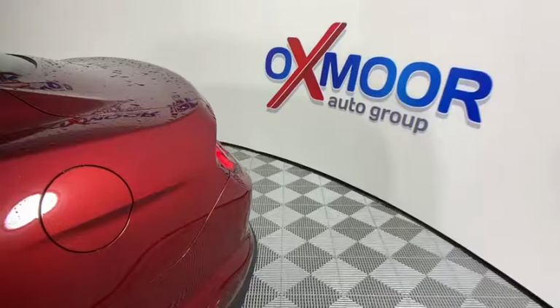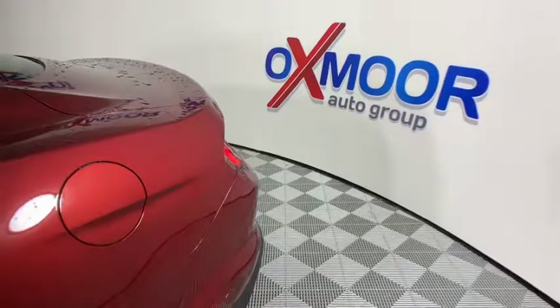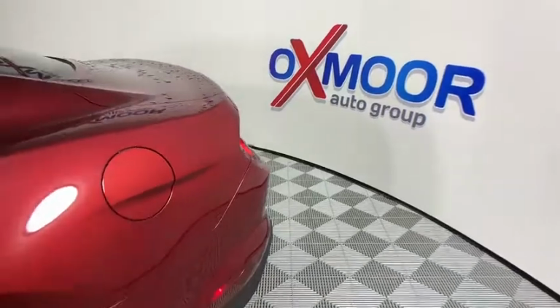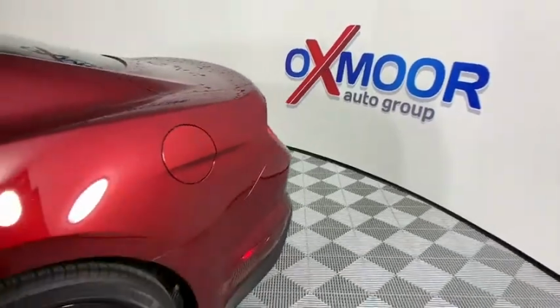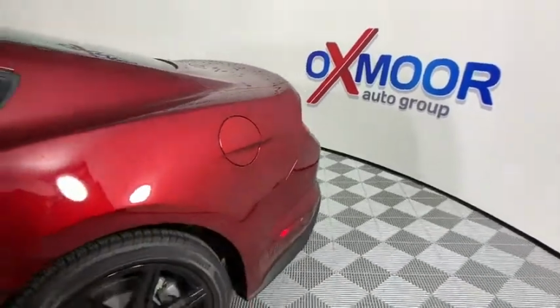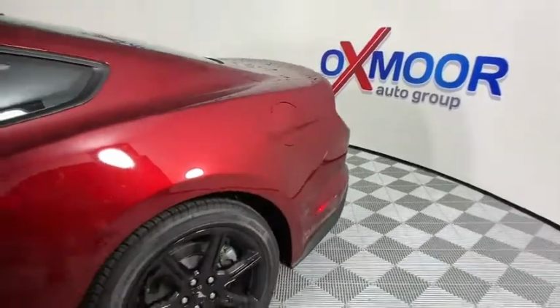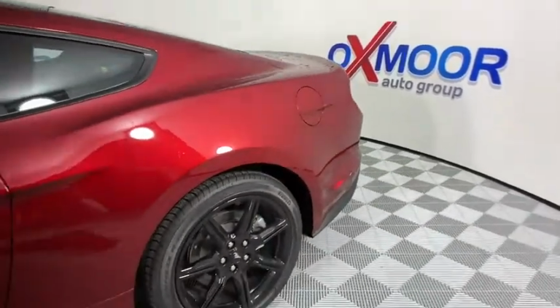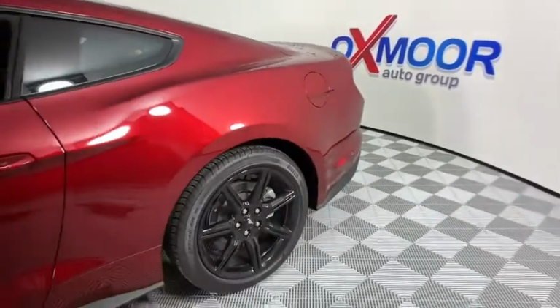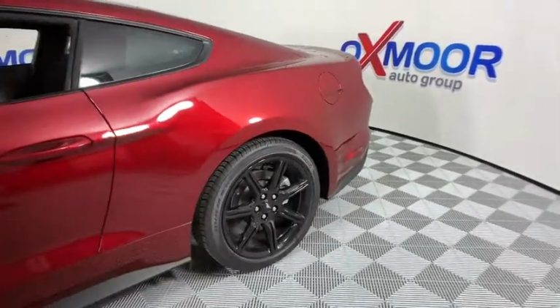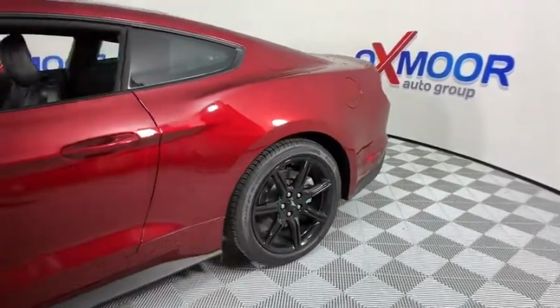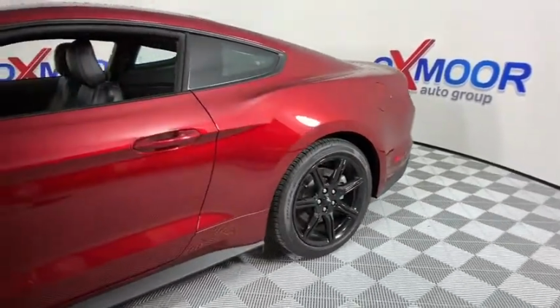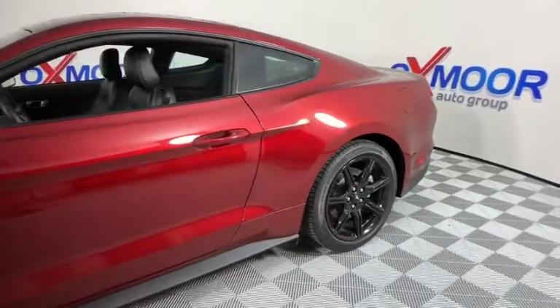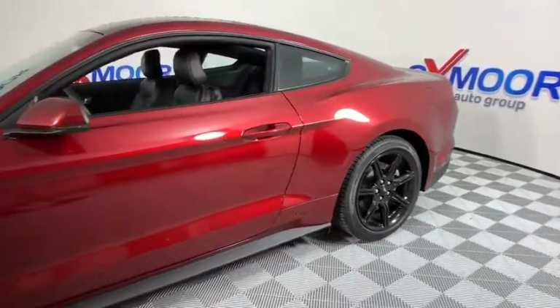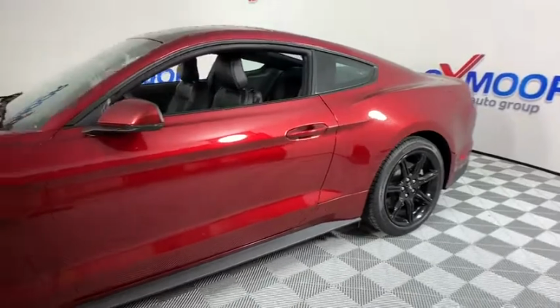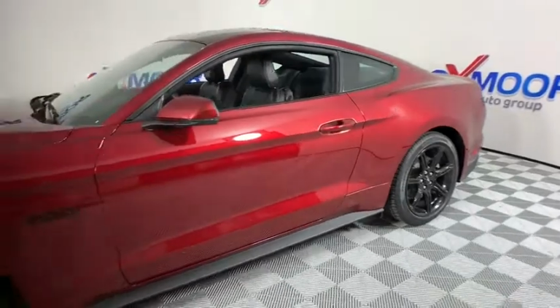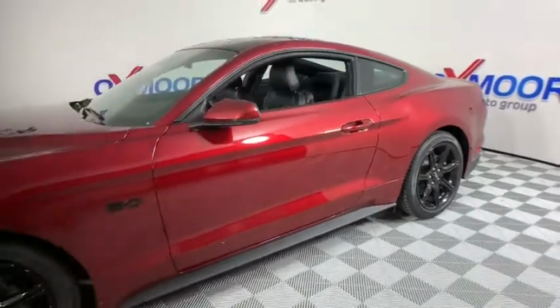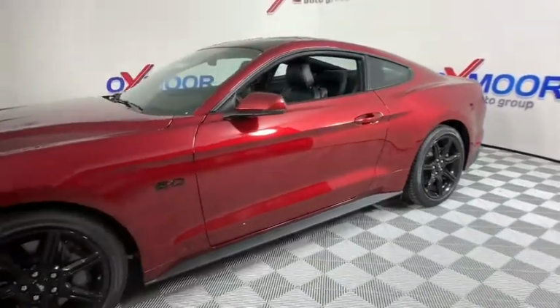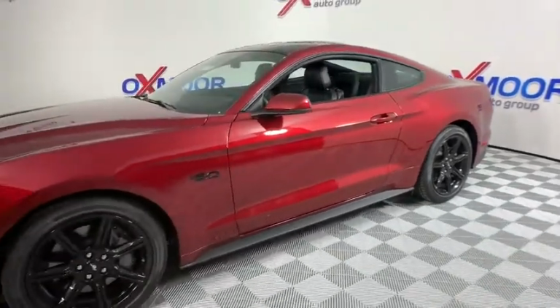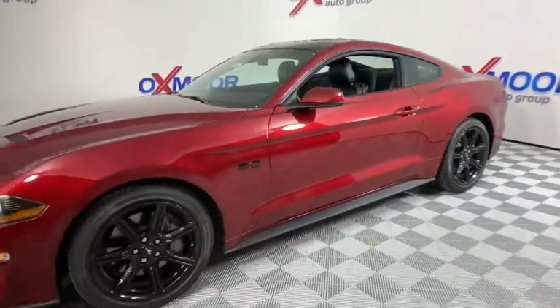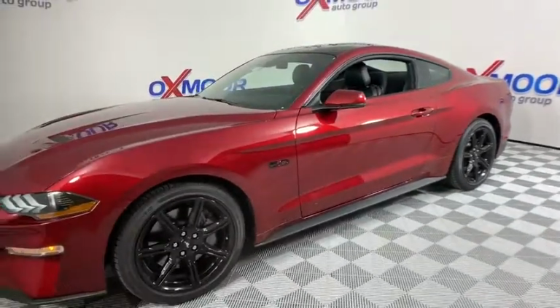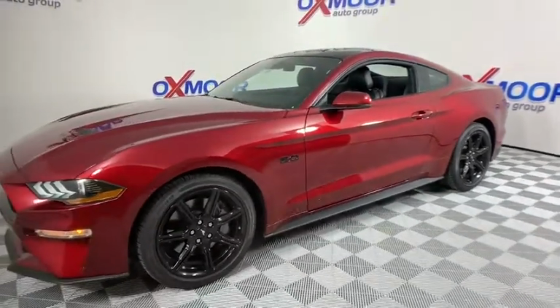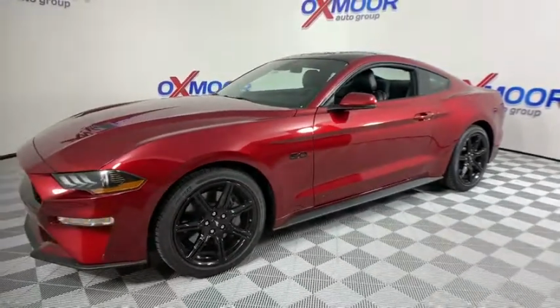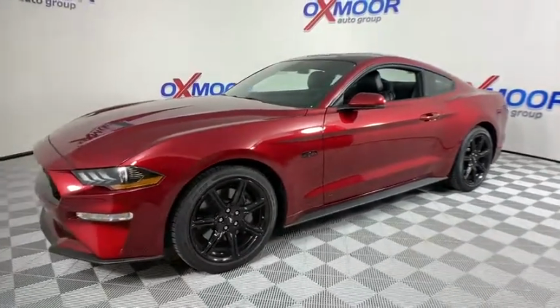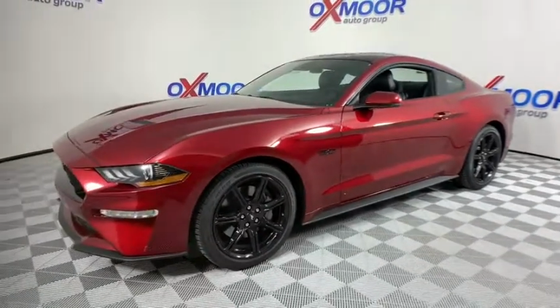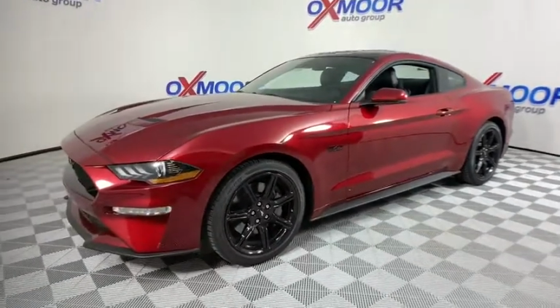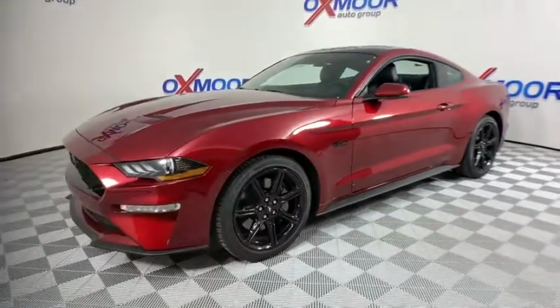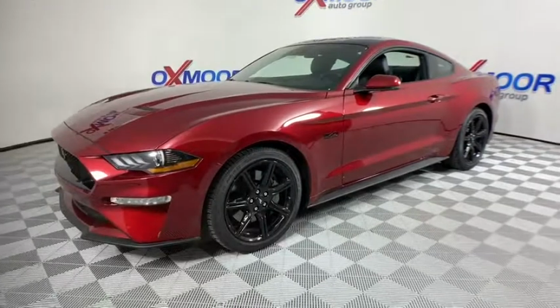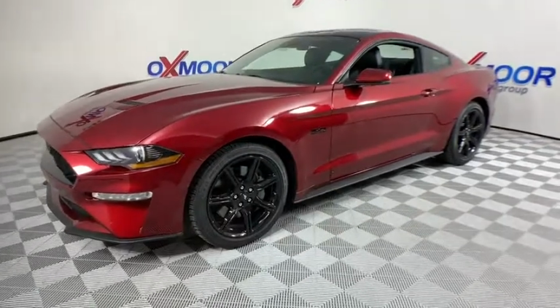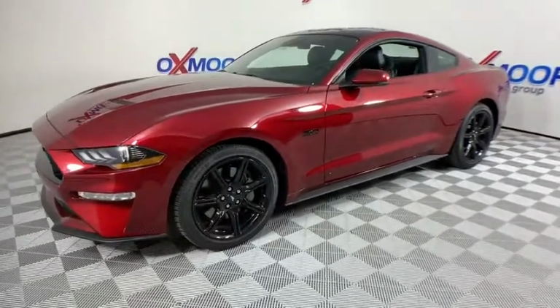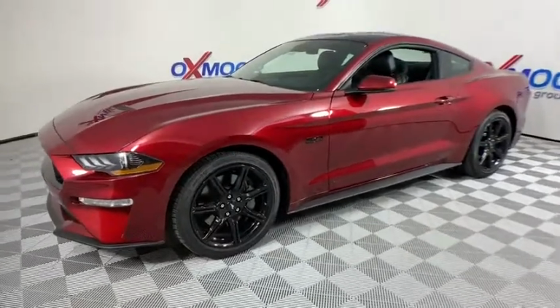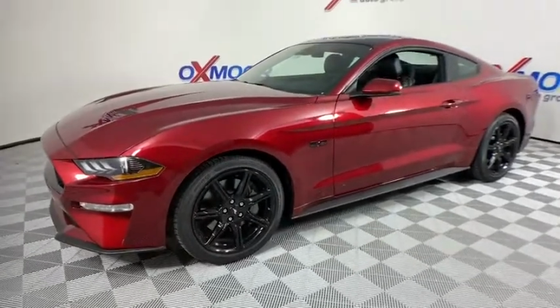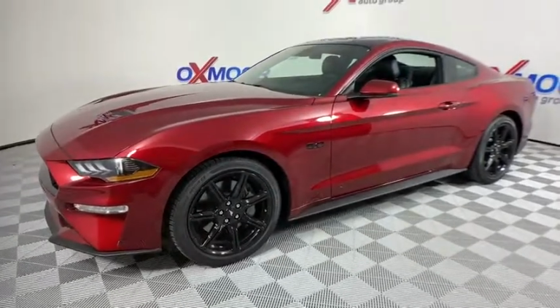Make a great choice today with the 2019 Ford Mustang. The Mustang is race-worthy and ready for the track. This vehicle has less than 100 miles. Here are some of this vehicle's great options.